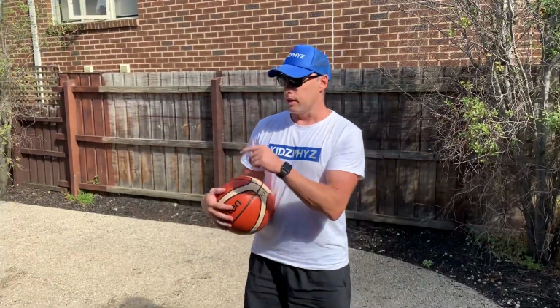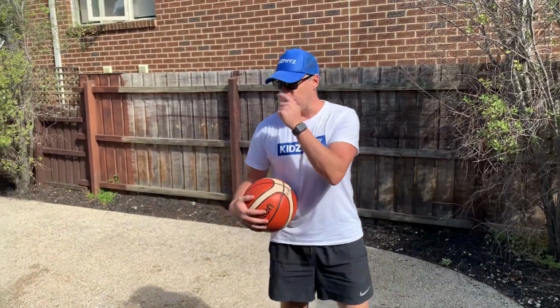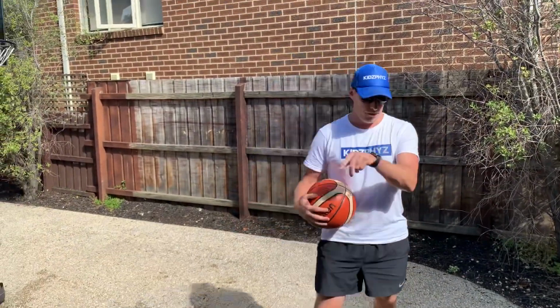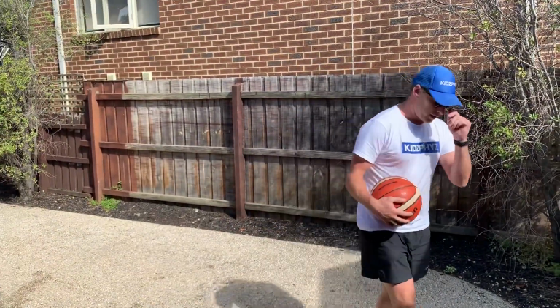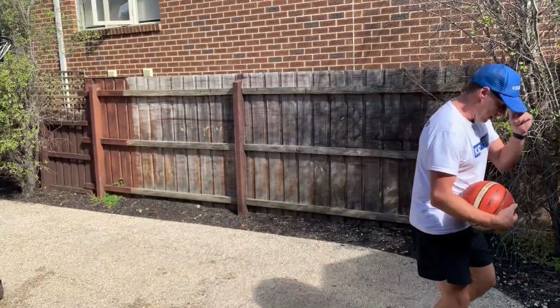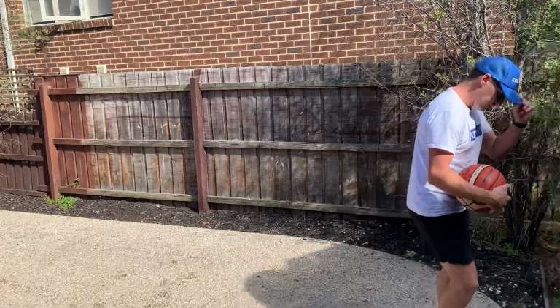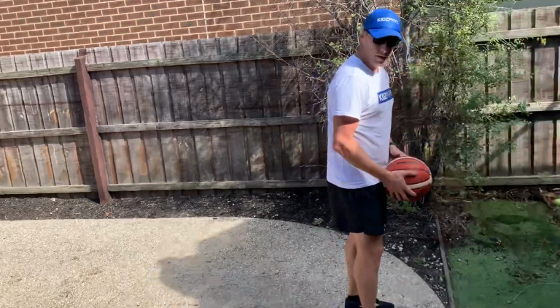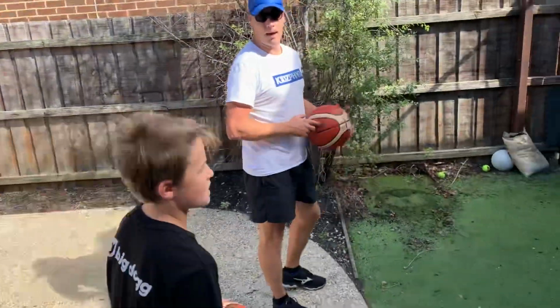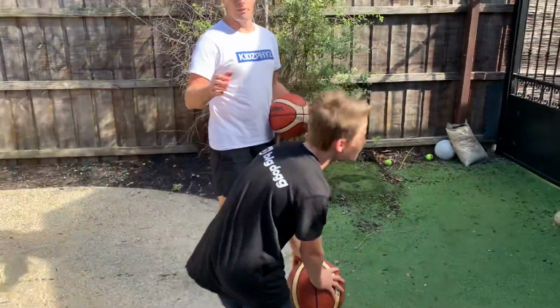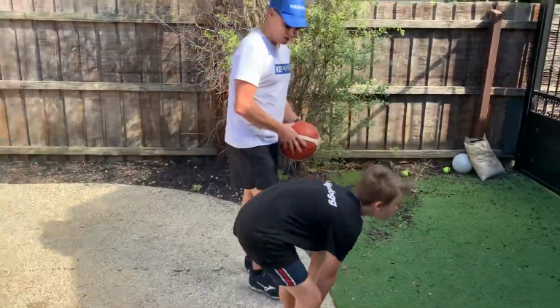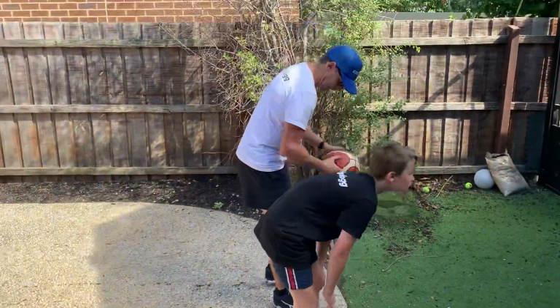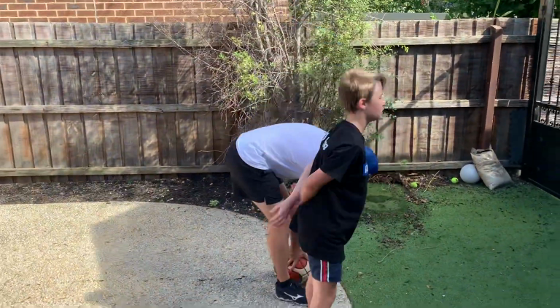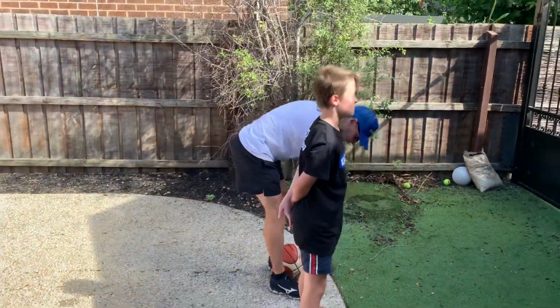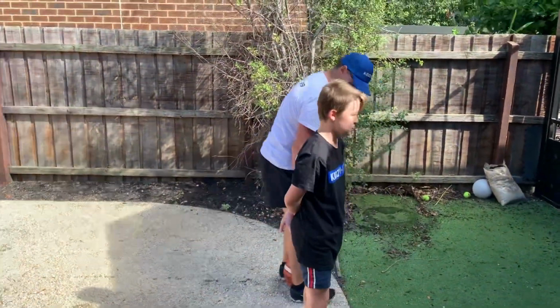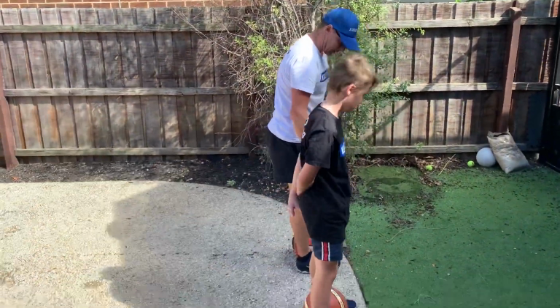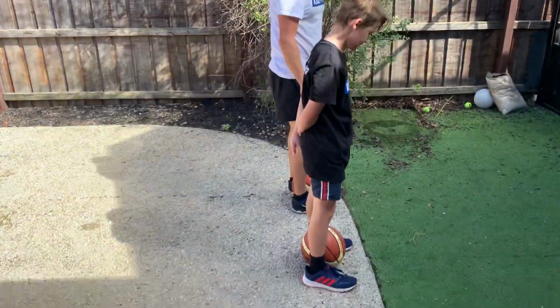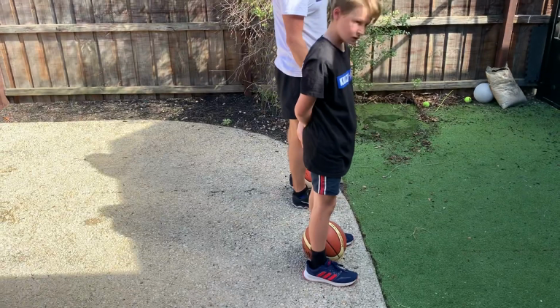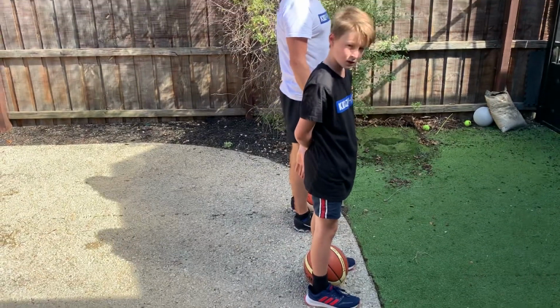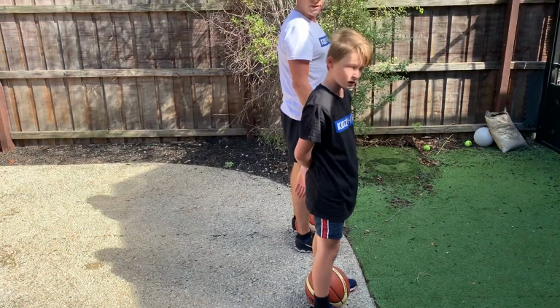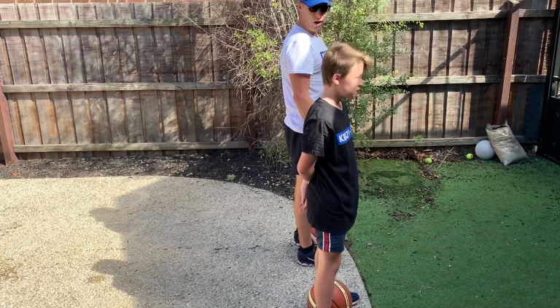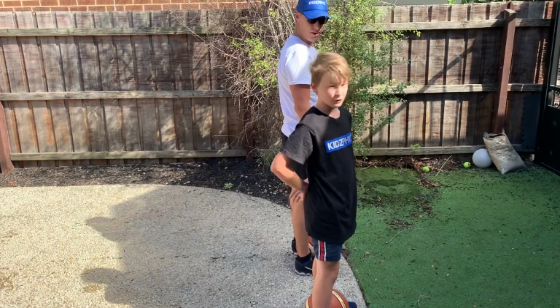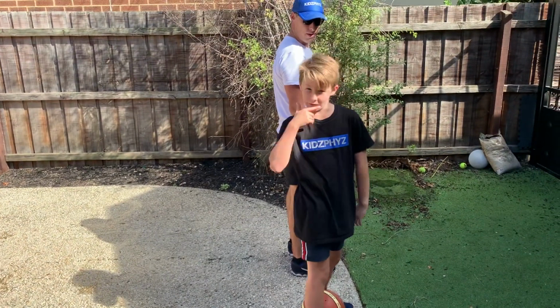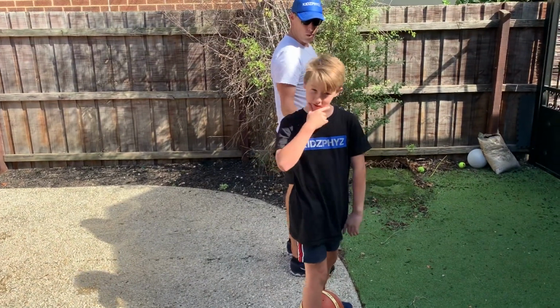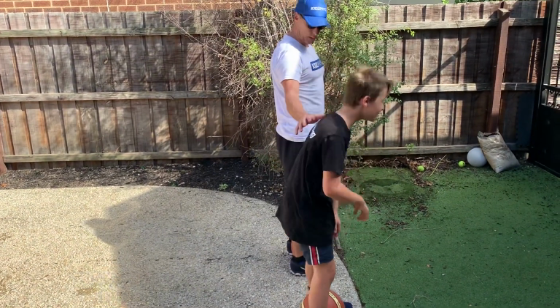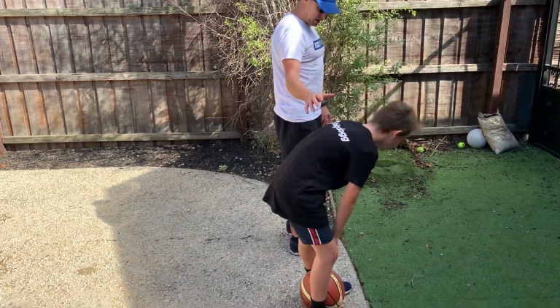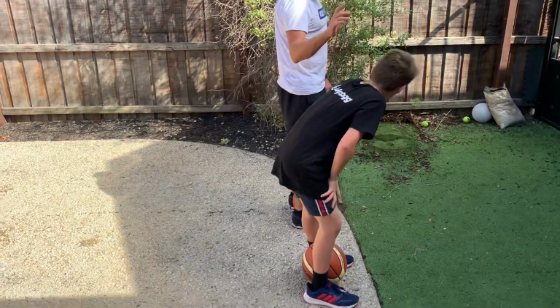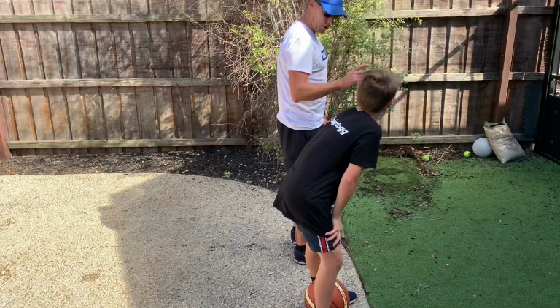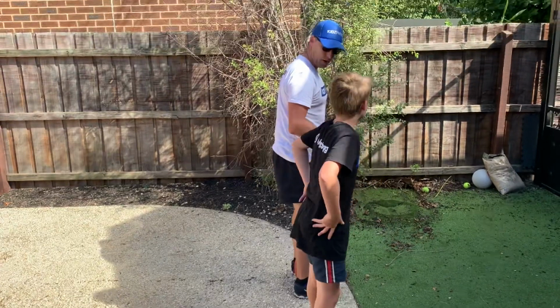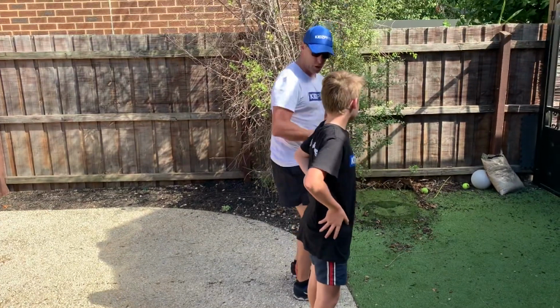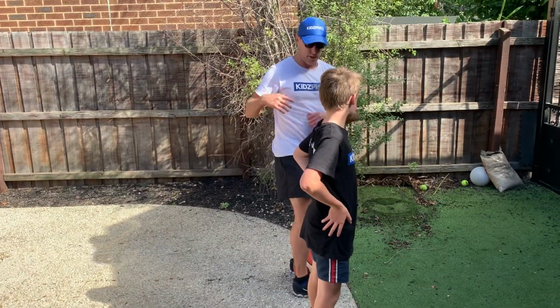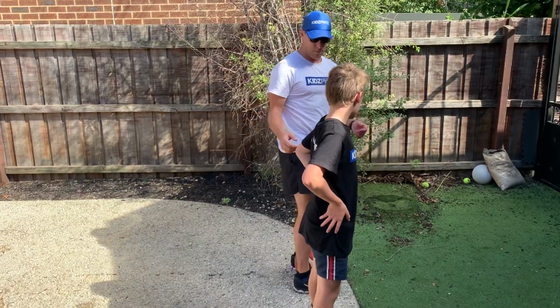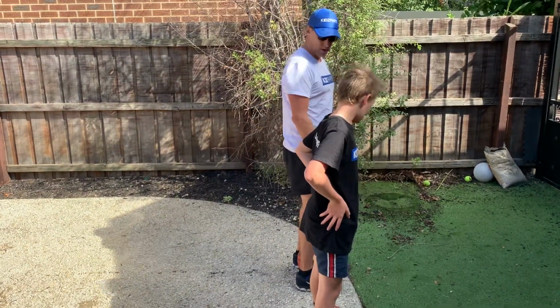This next variation, Max, if you want to join us again. So this one makes it a little bit more level pegging. We're going to put the ball on our feet and someone — we might get the video person to say go. As soon as we hear the word go, Max, we're going to turn, shoot, and then it's game on.